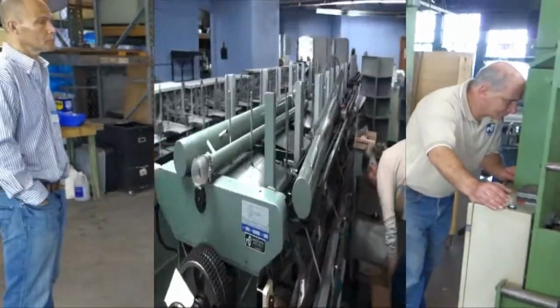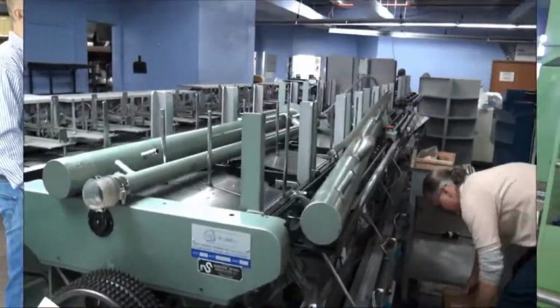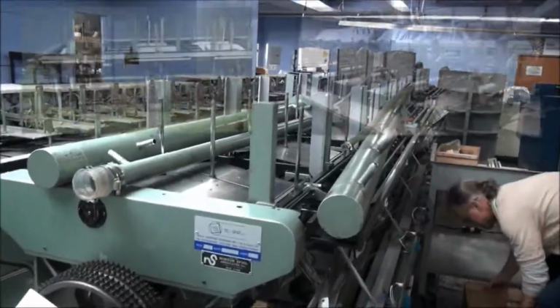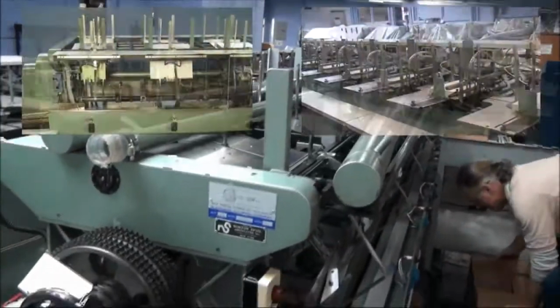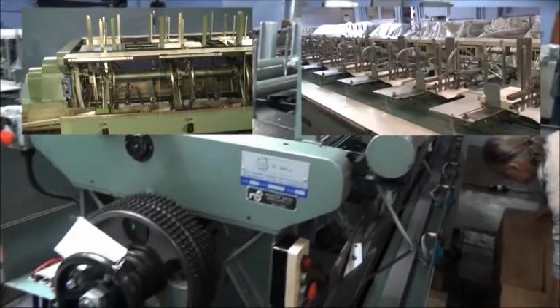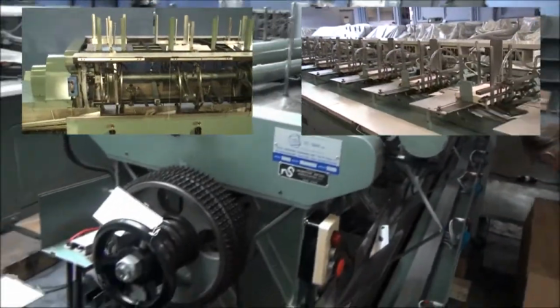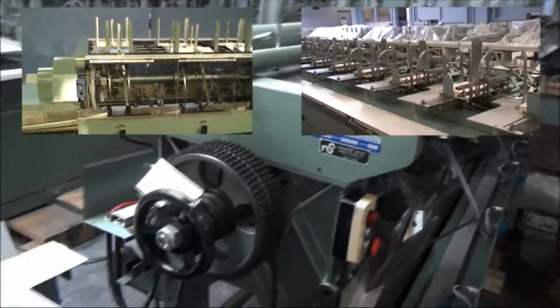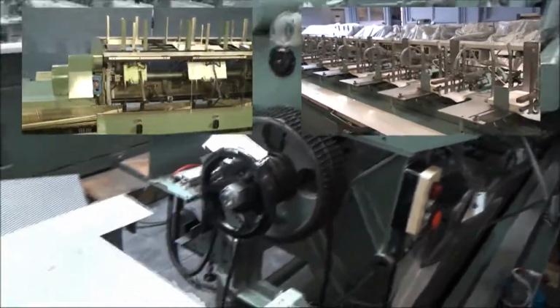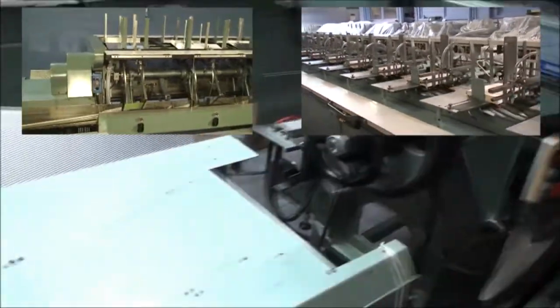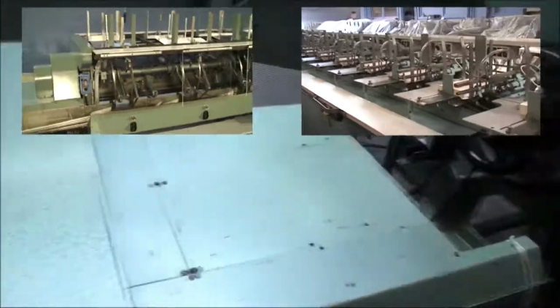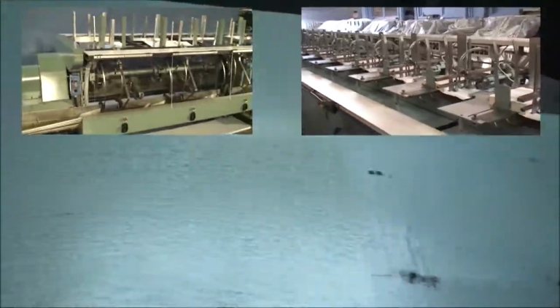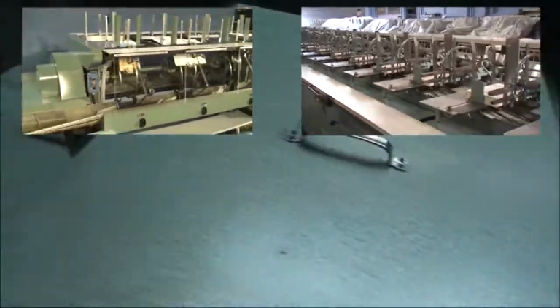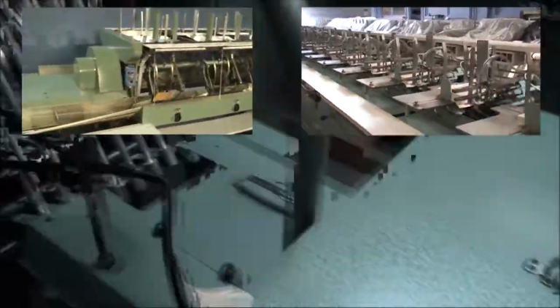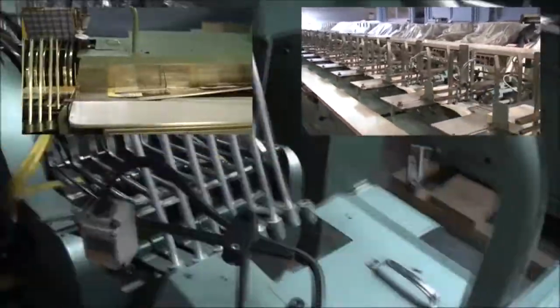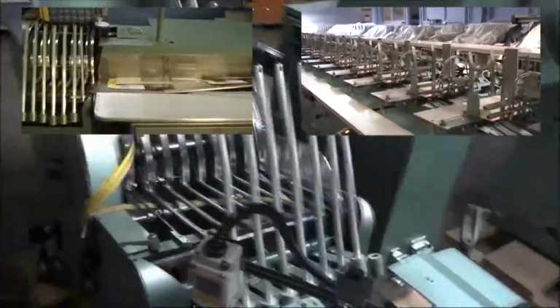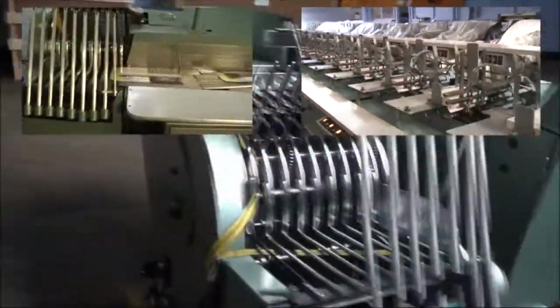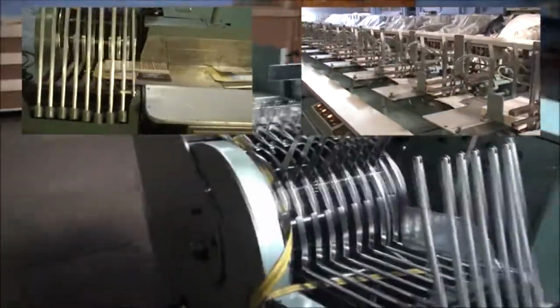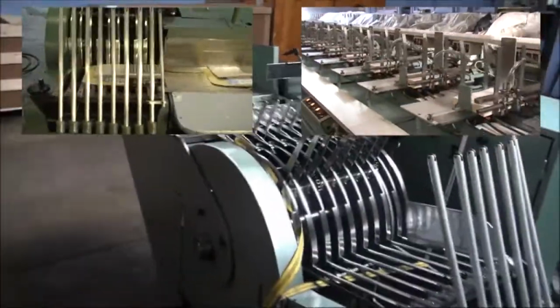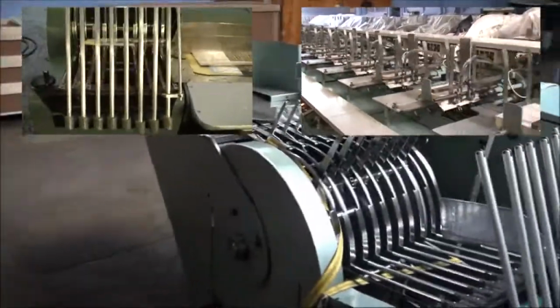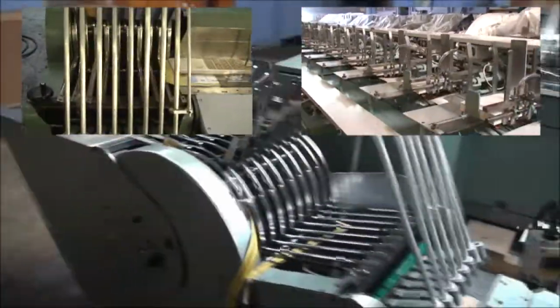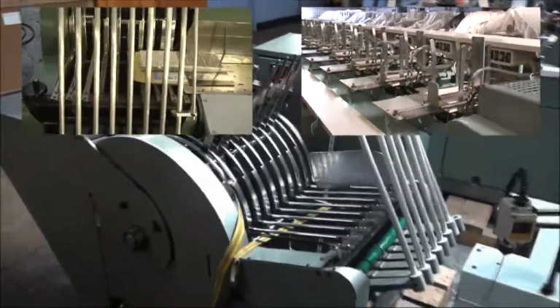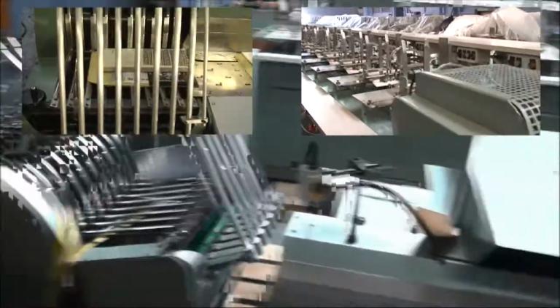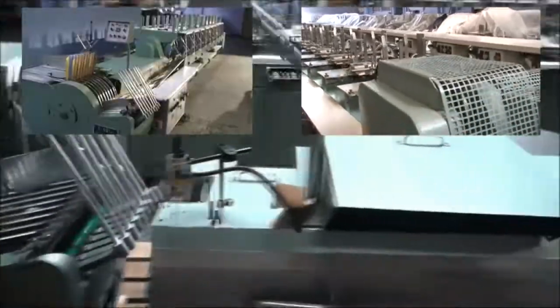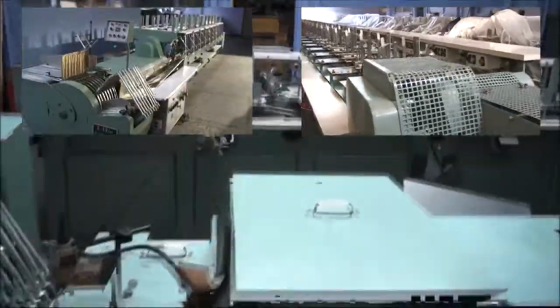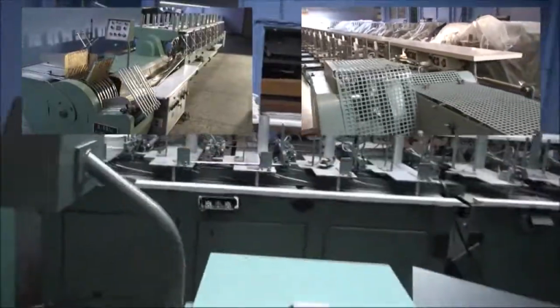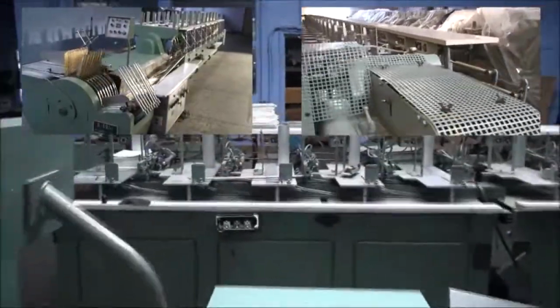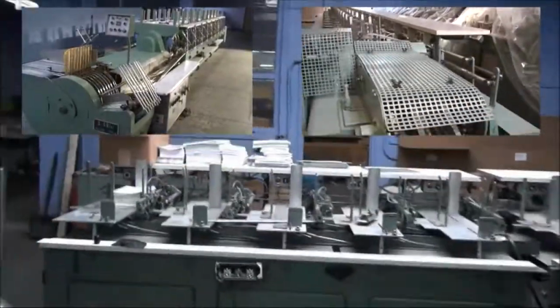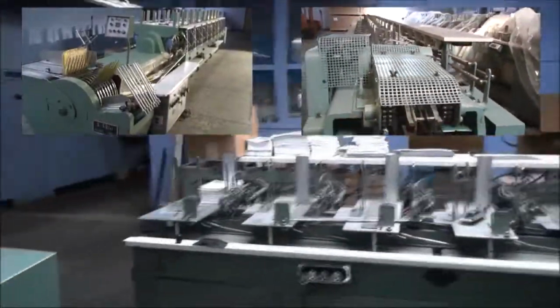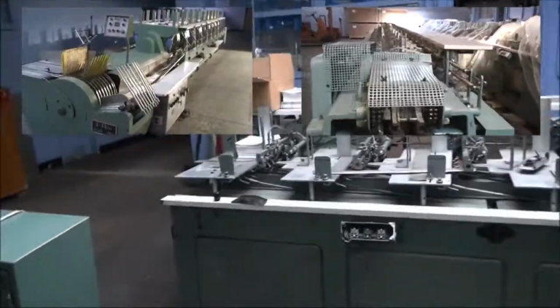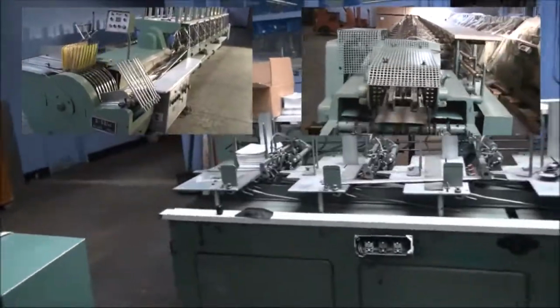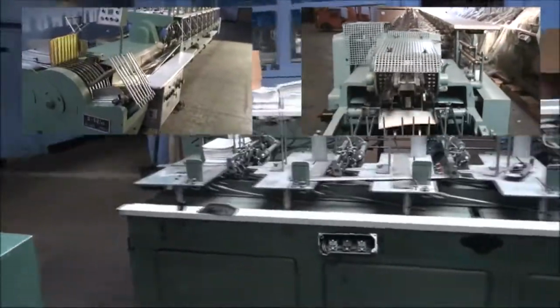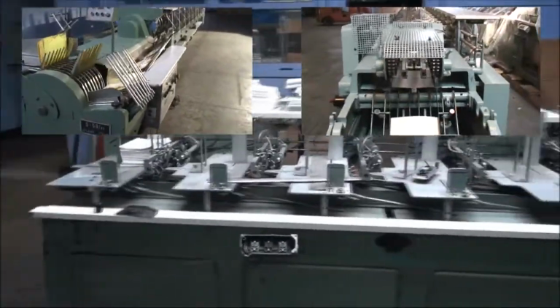Spiele Associates also specializes in reconditioning collators. This is a Sterling S59 collator, and behind it is an Ellermann Model 200 collator.